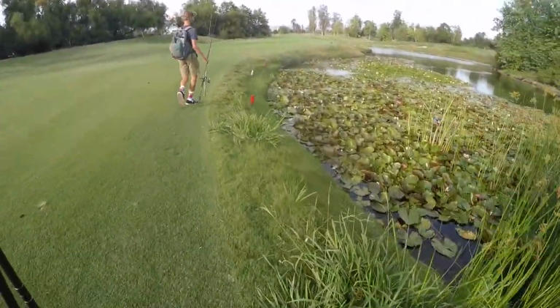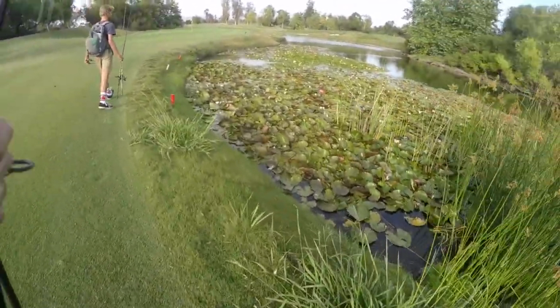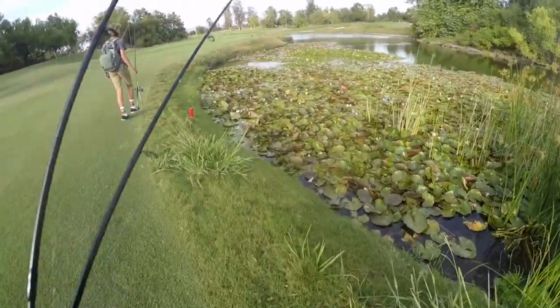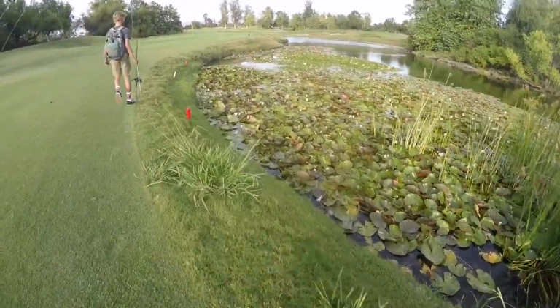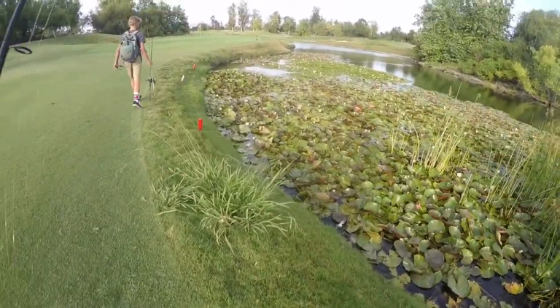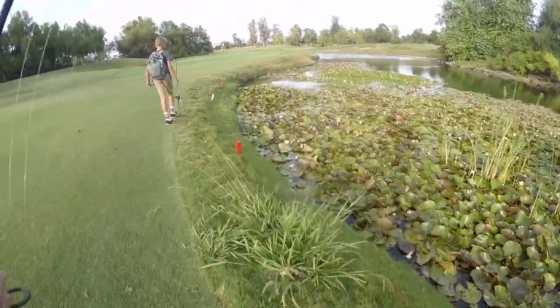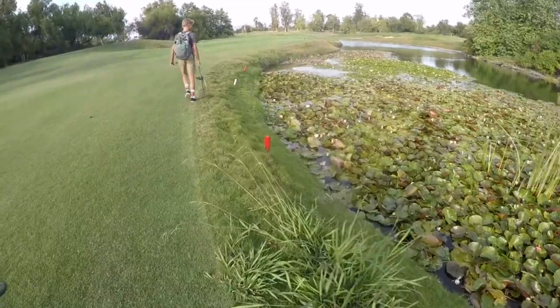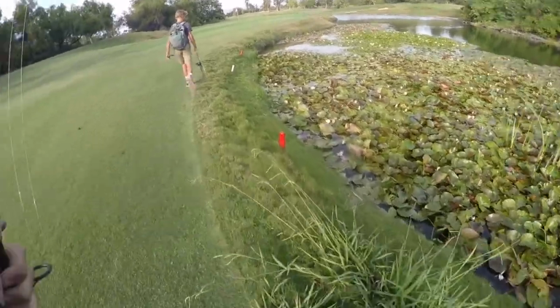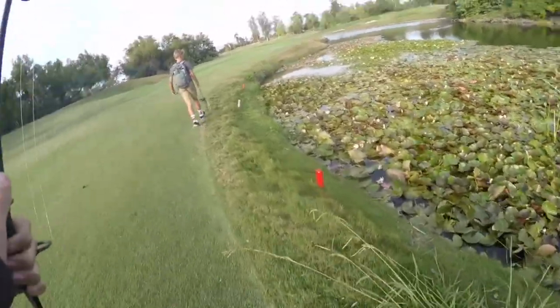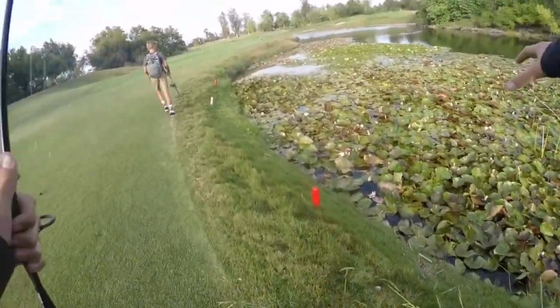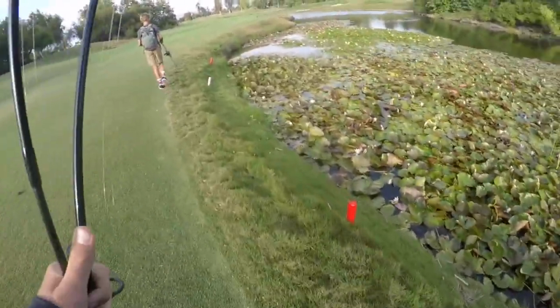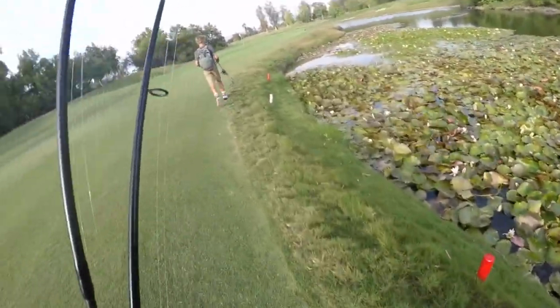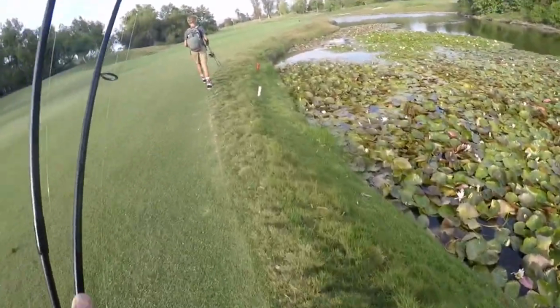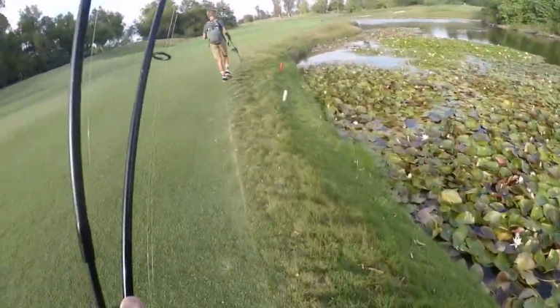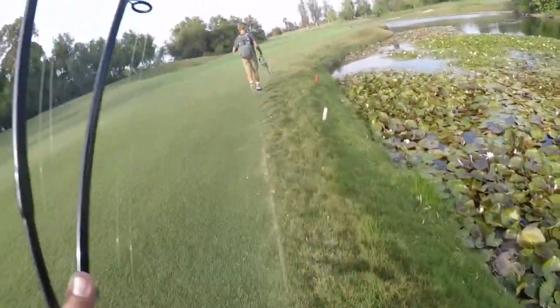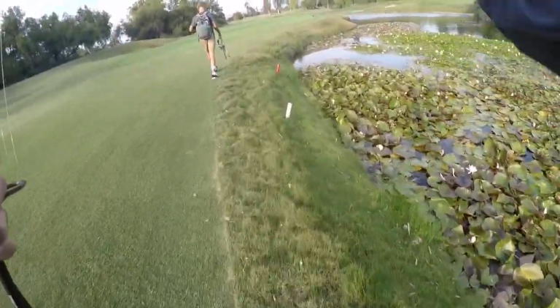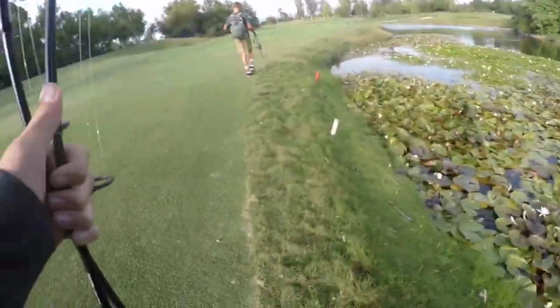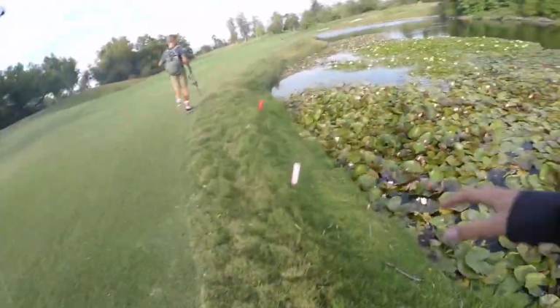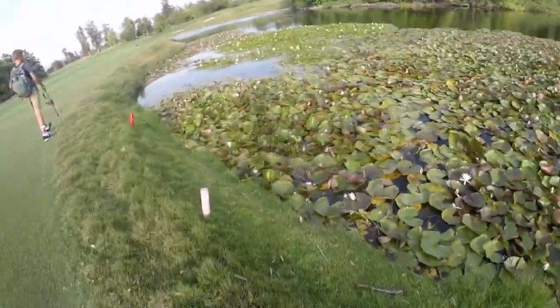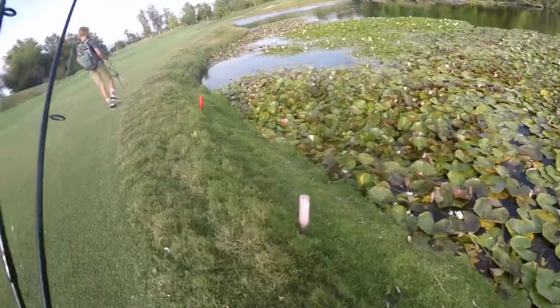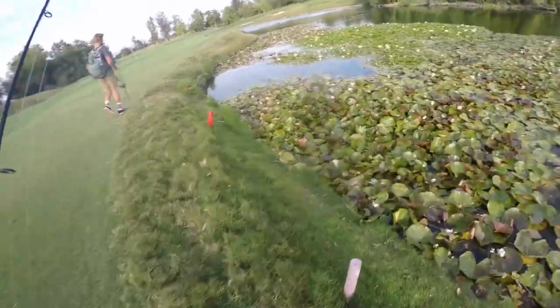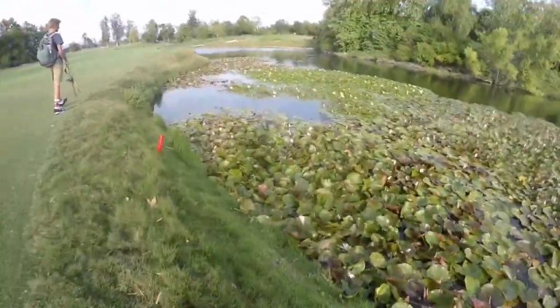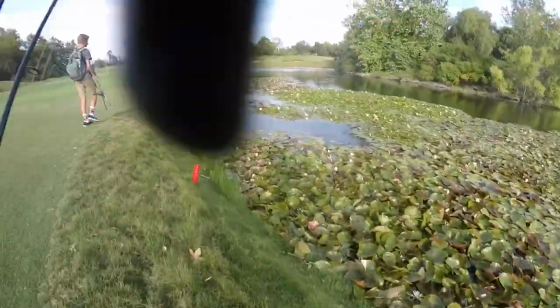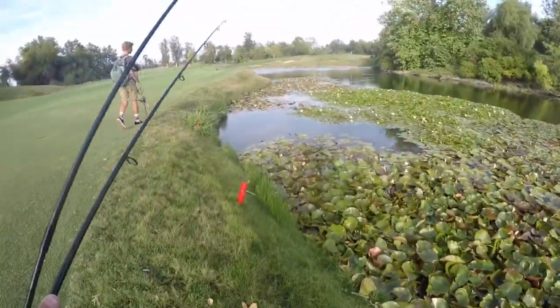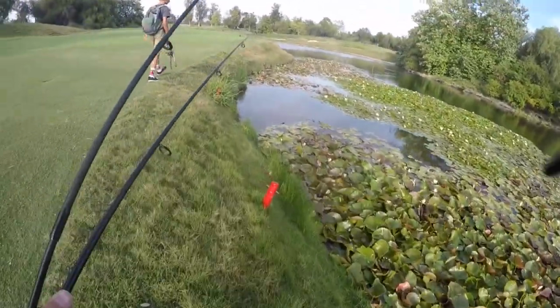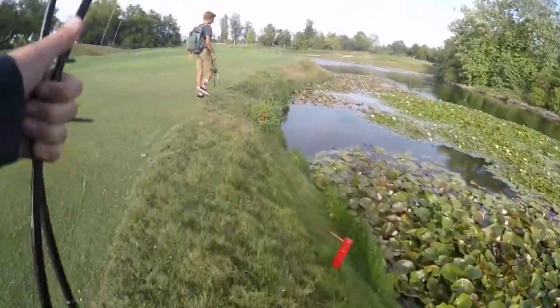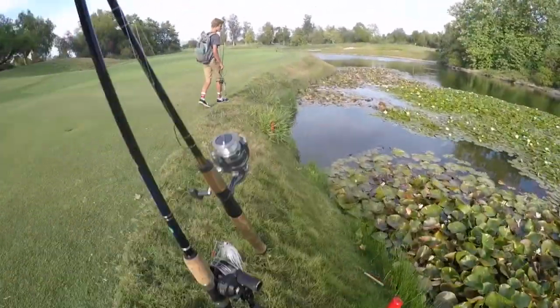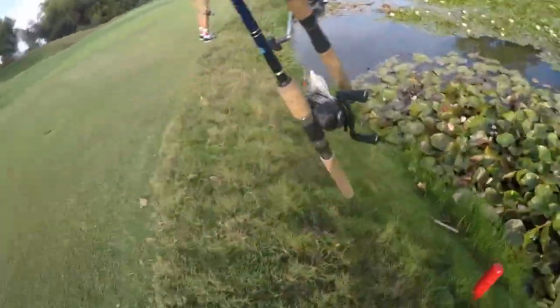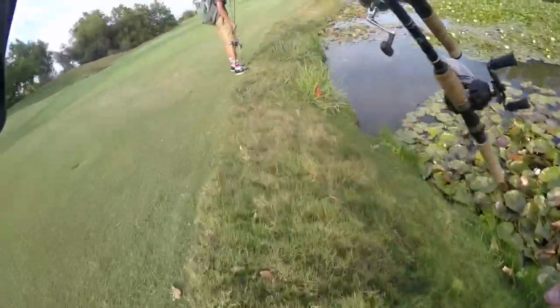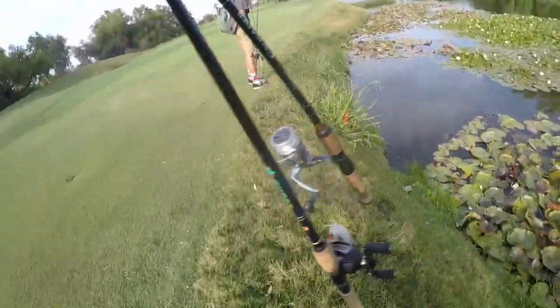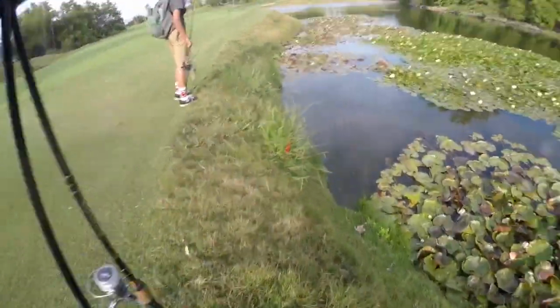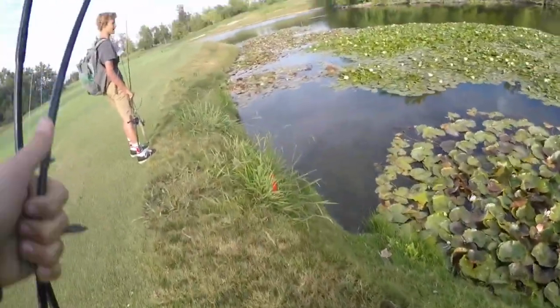All right guys, just made it to this local pond. Looks pretty froggy over around here. Get a little frog going and I got a spinnerbait tied on, see if we could hook up with something.